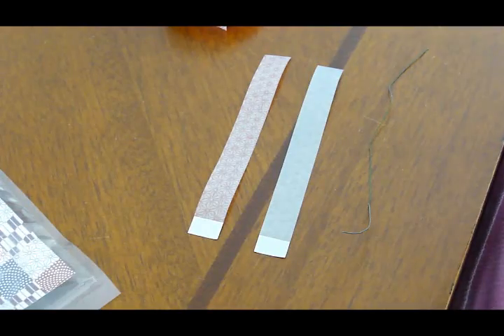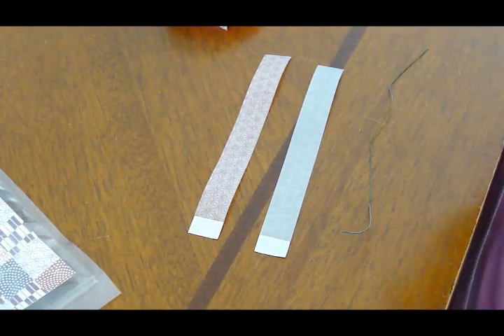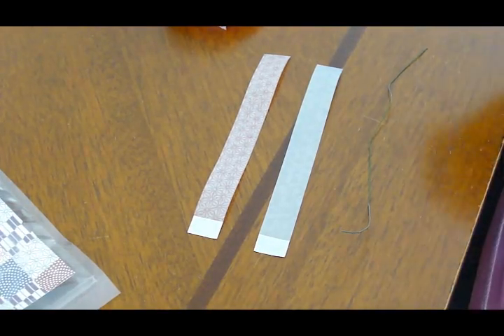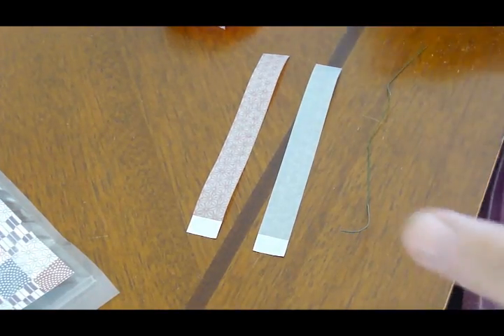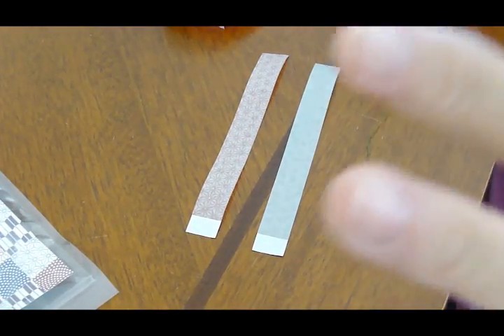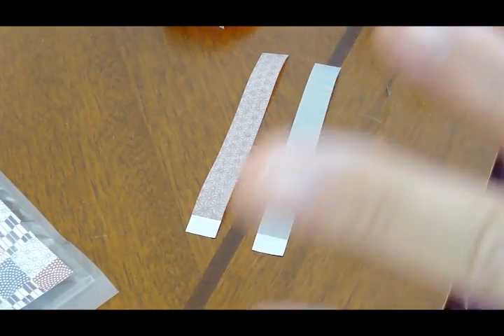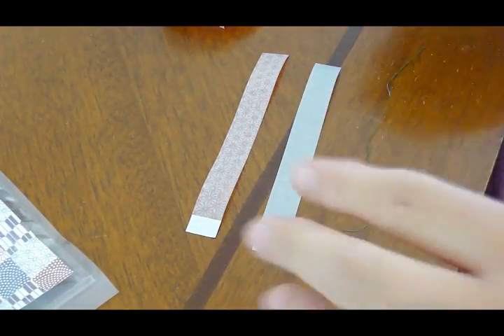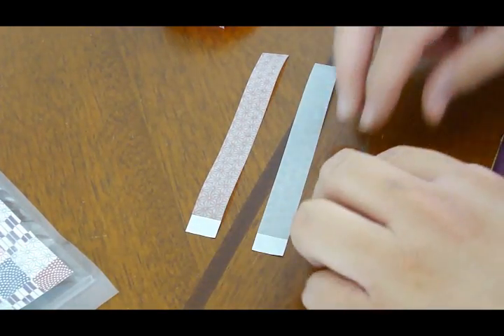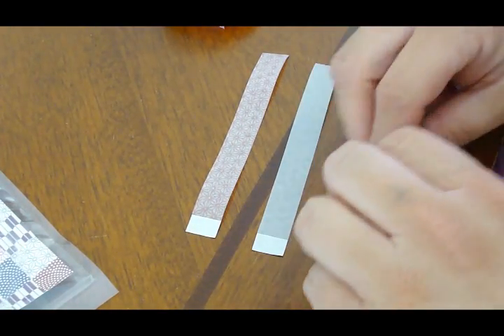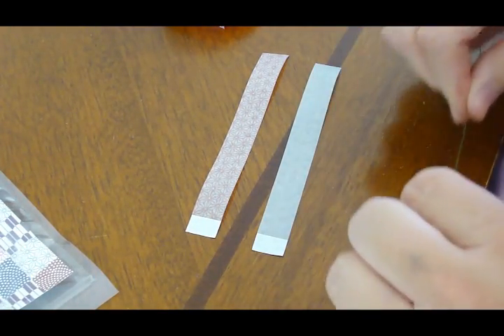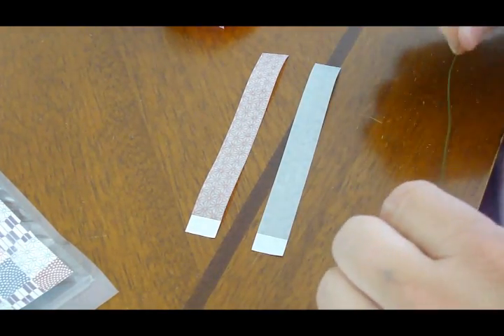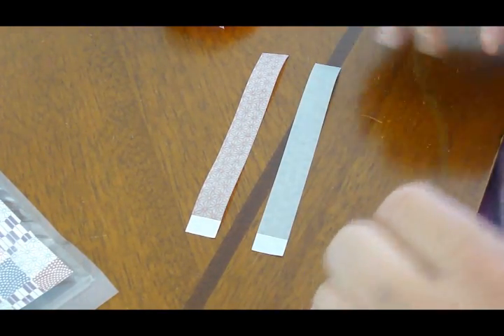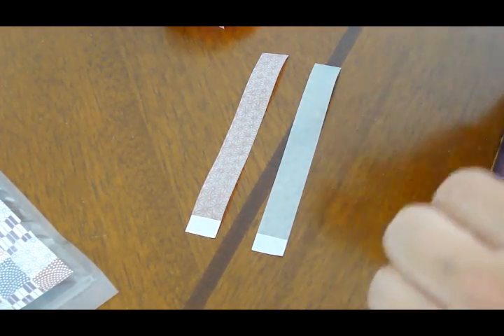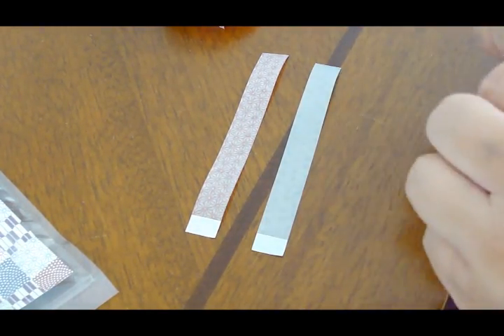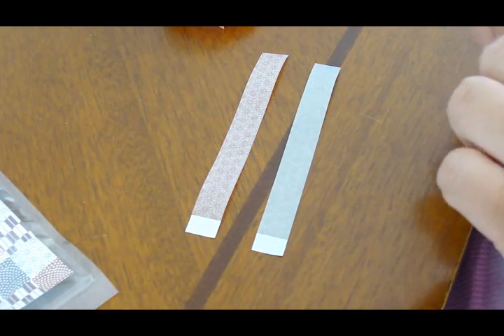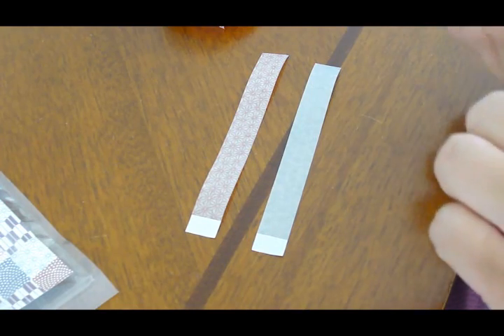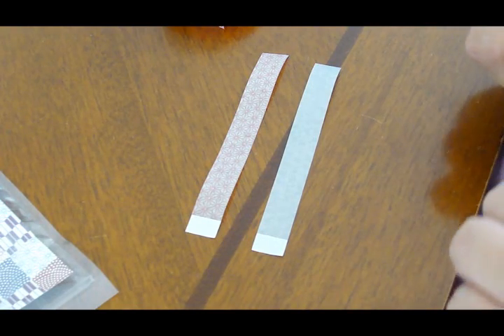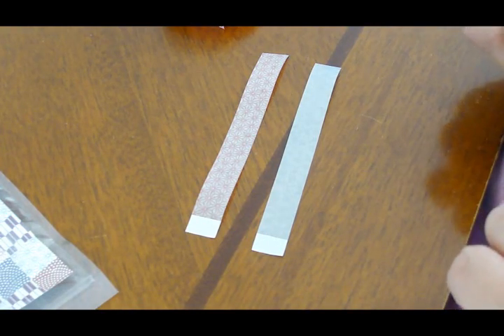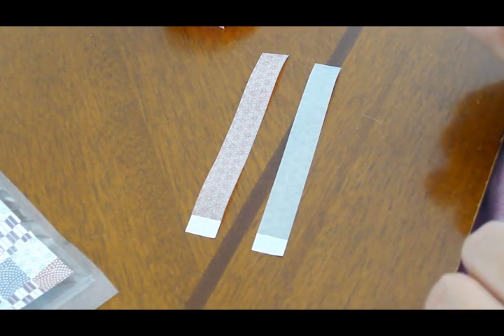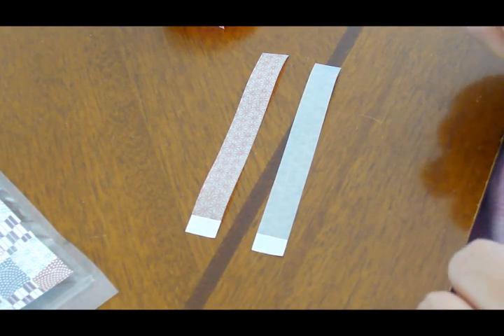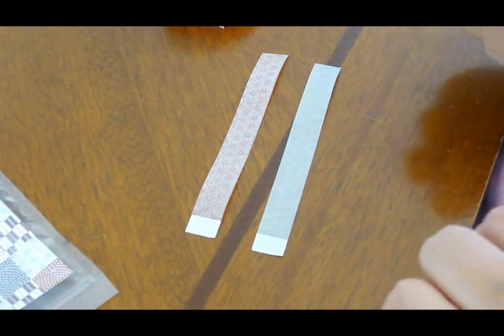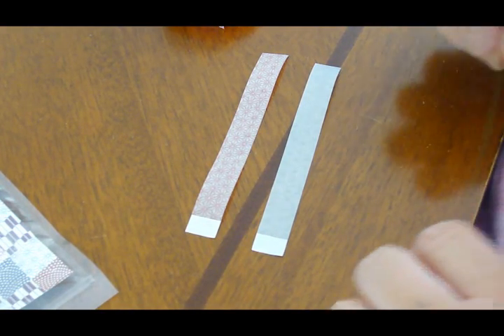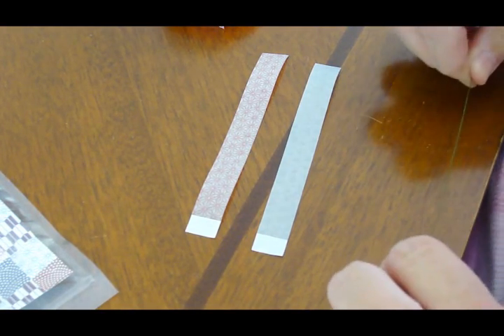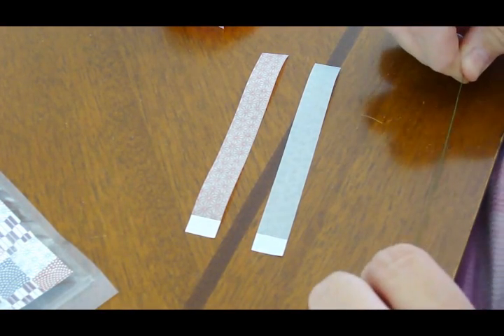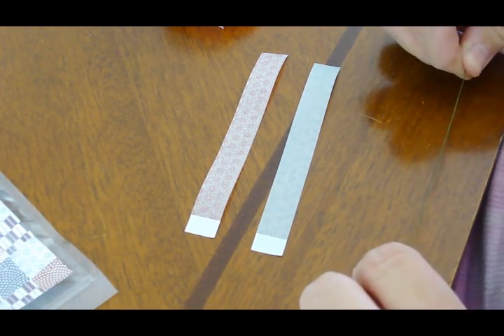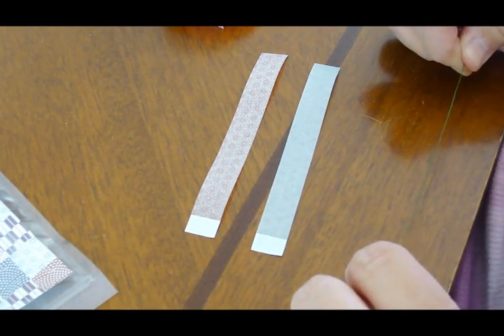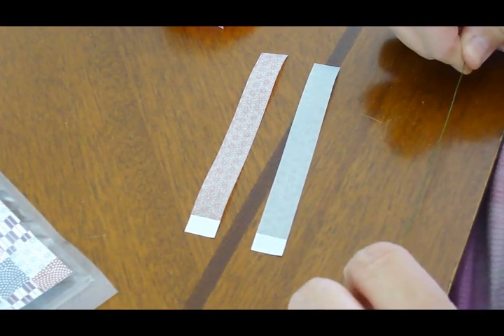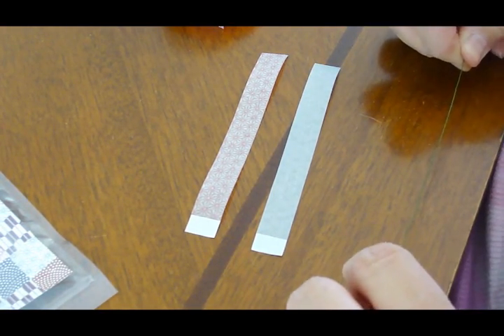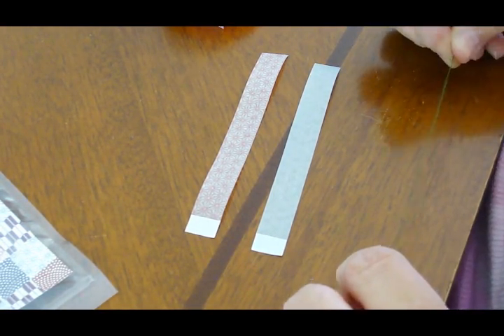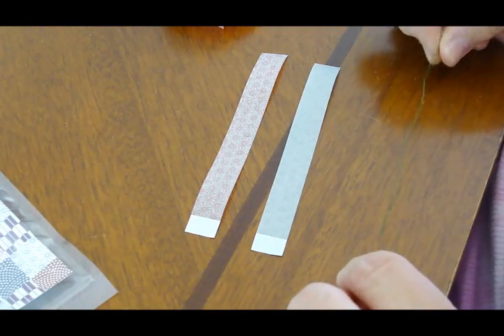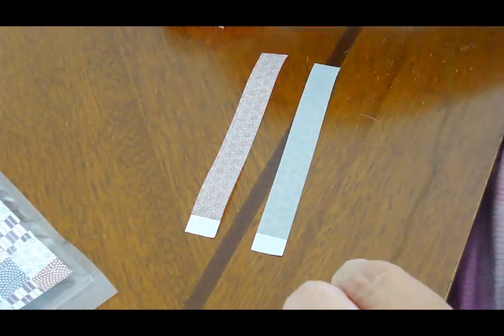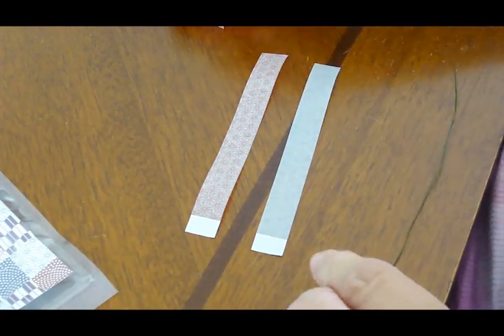Today we're going to make fancified twist ties. This comes in really handy if you're making little goodie bags and you don't want to use just a standard twist tie.